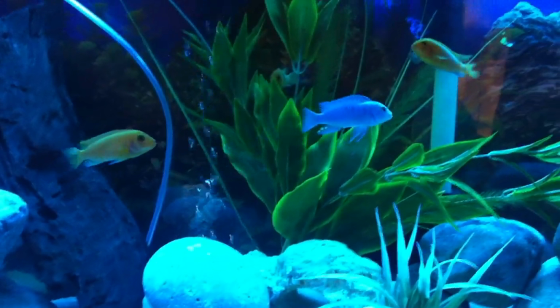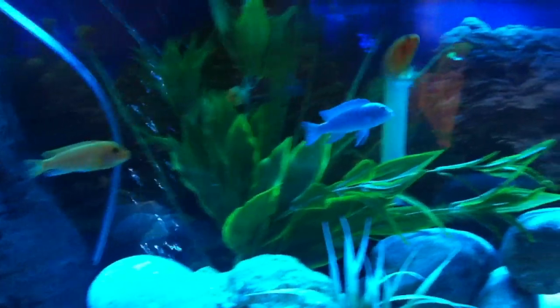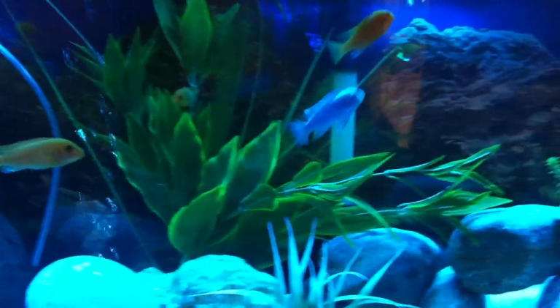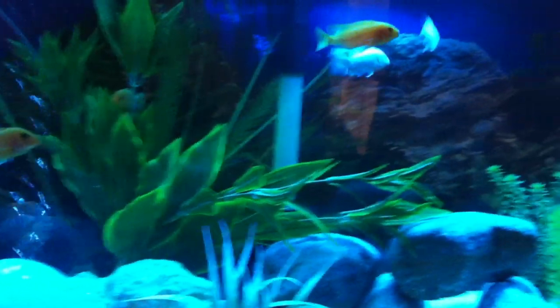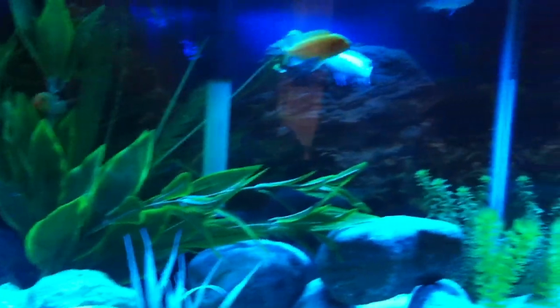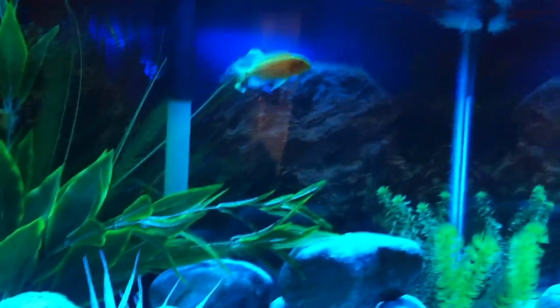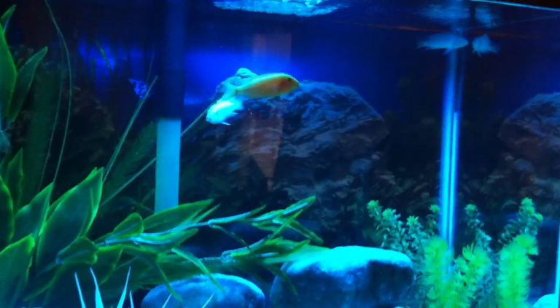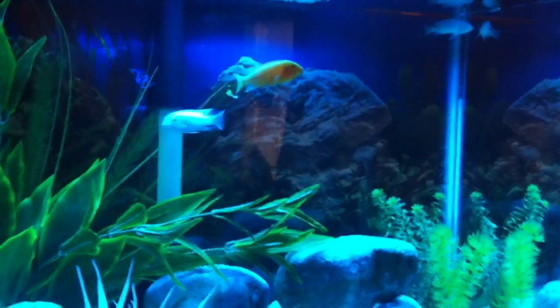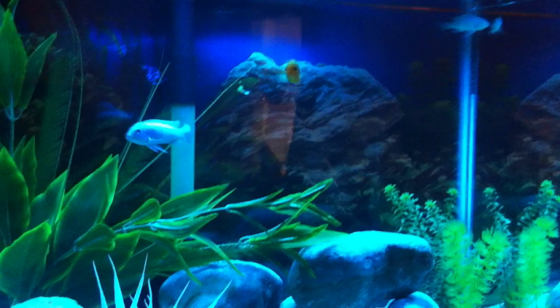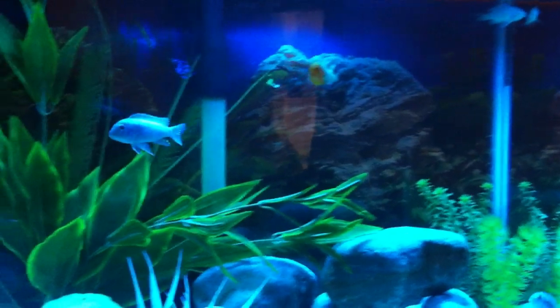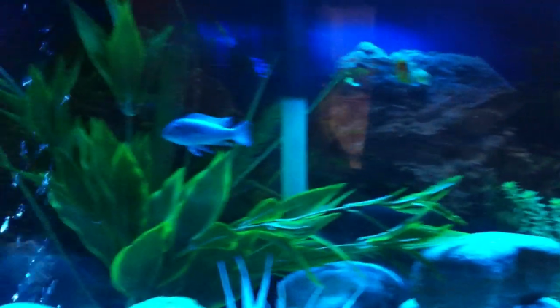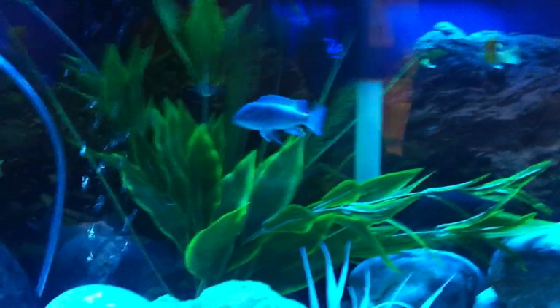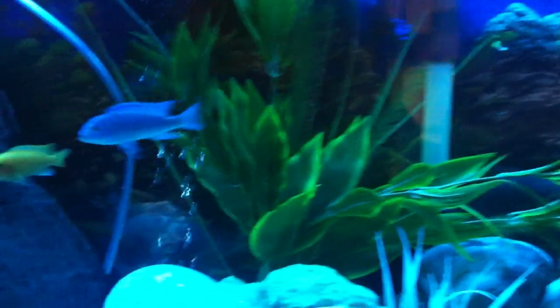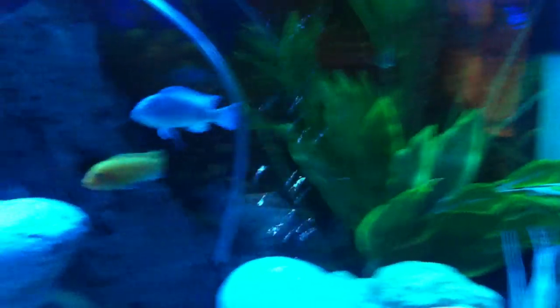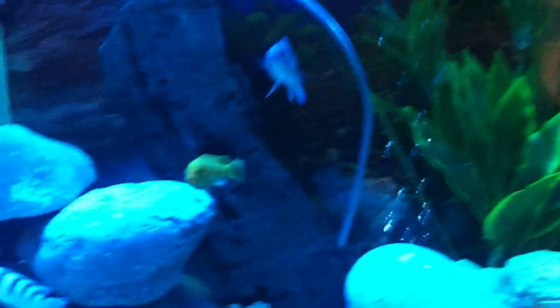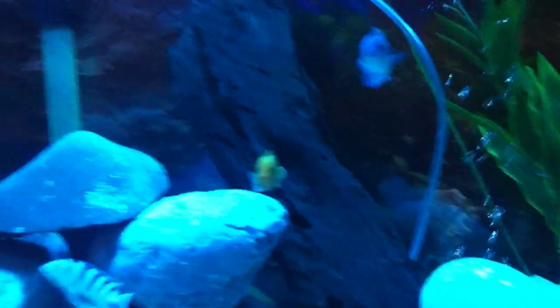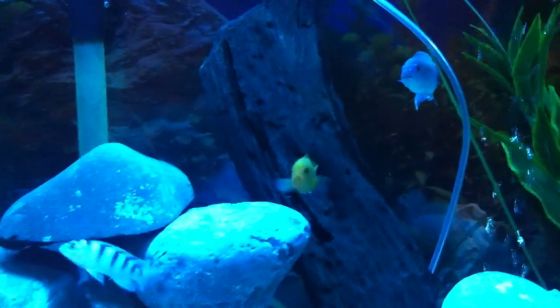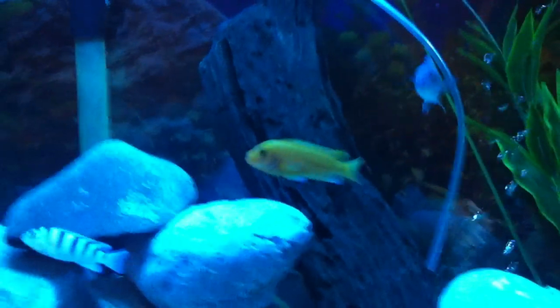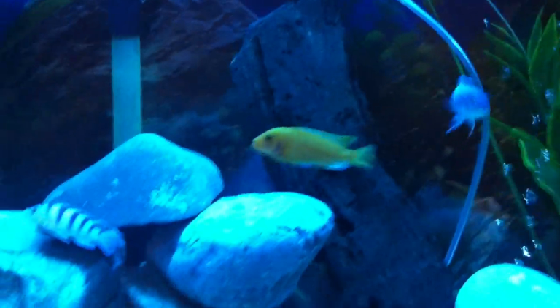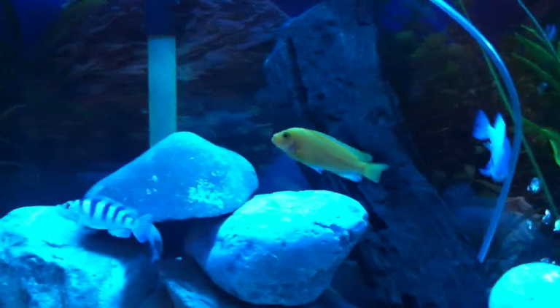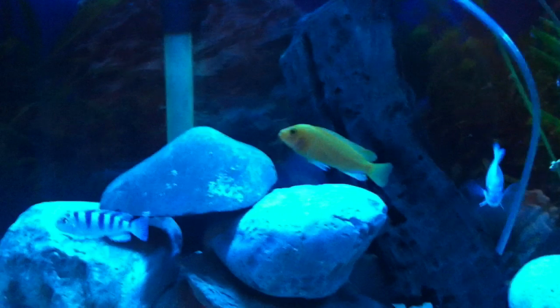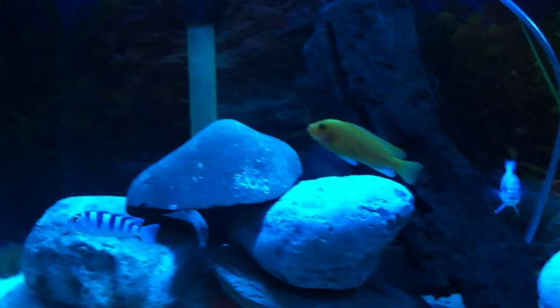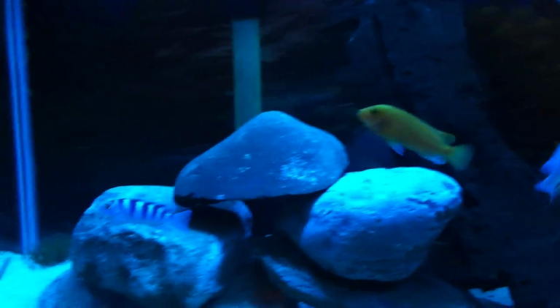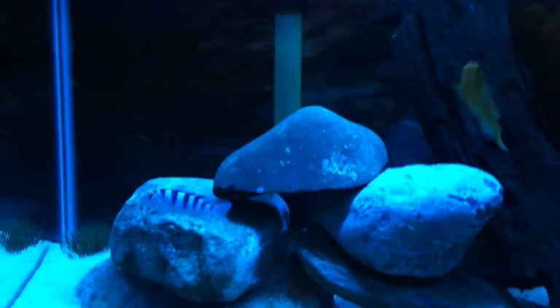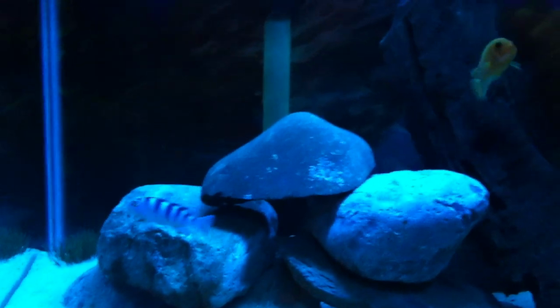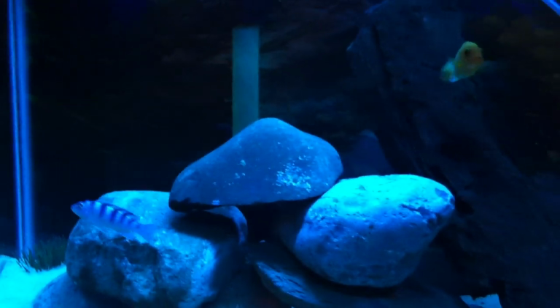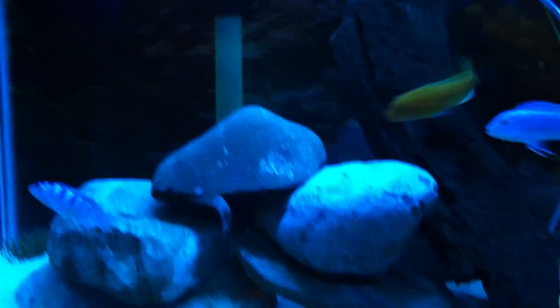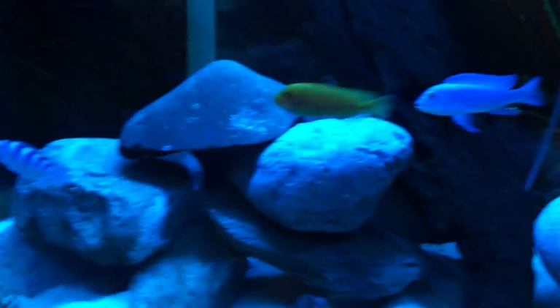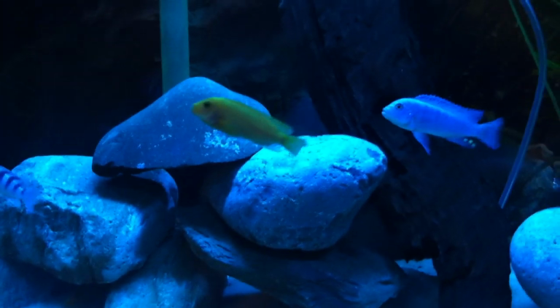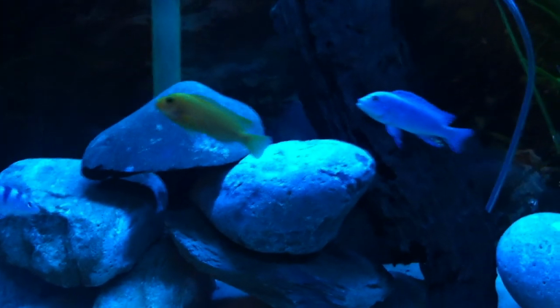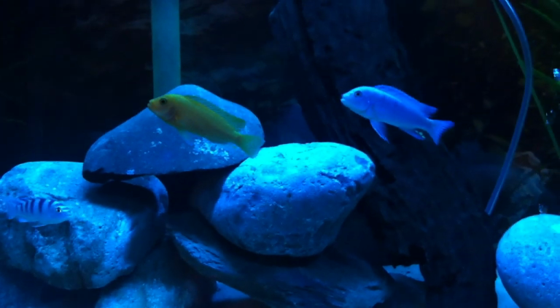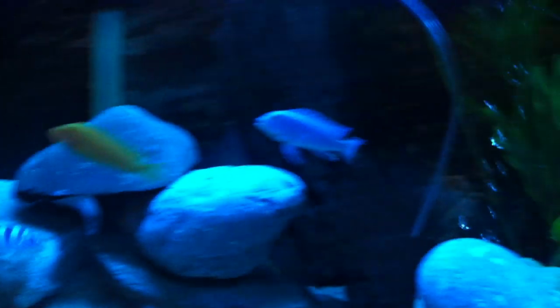Check these dudes out. This is a little bit of an update on the cichlid tank. Some people are interested. I noticed a lot of you guys have had cichlids in the past, African cichlids. Really interesting fish.